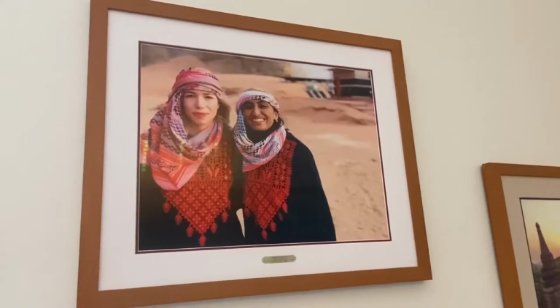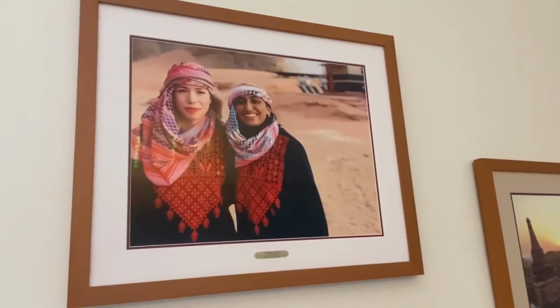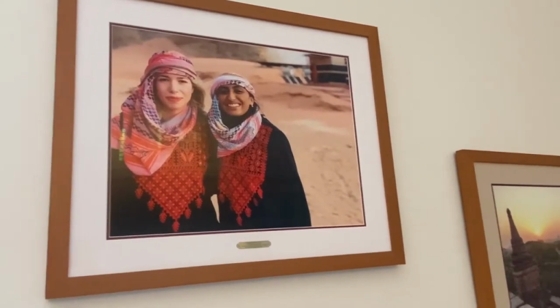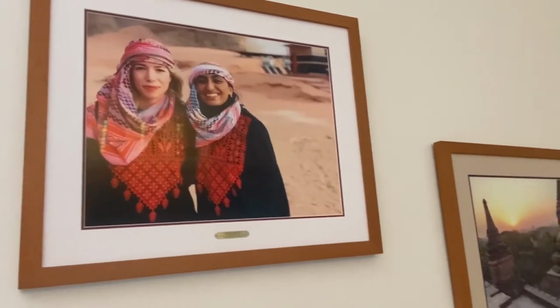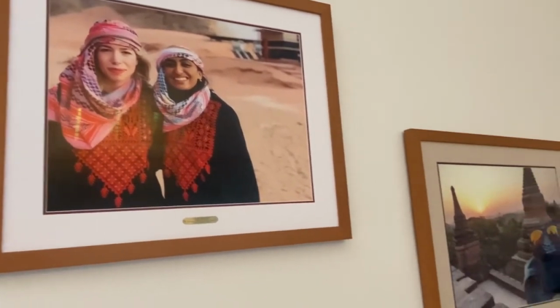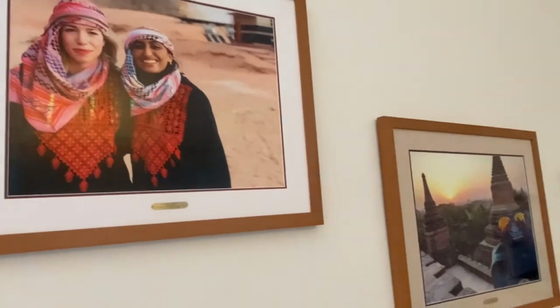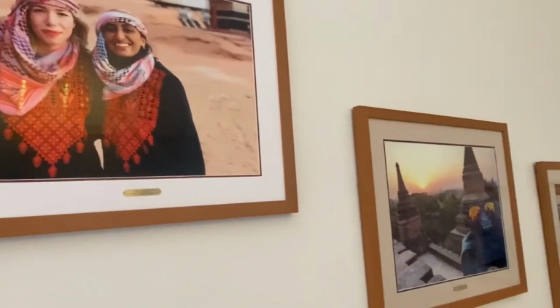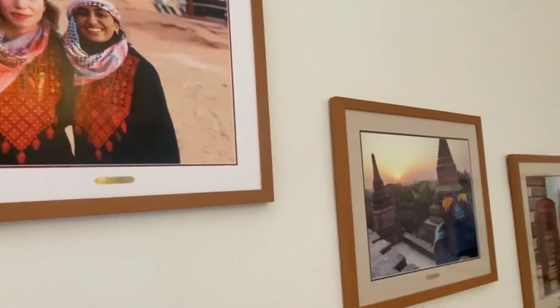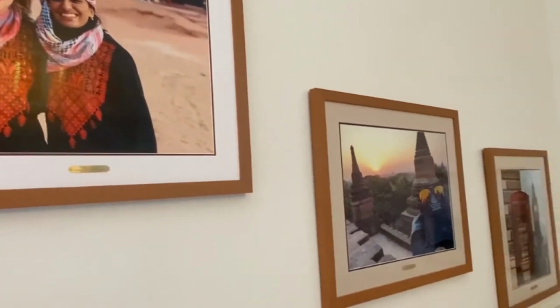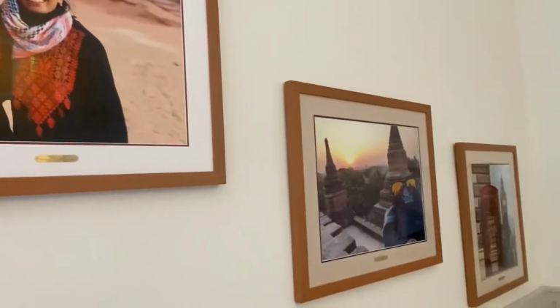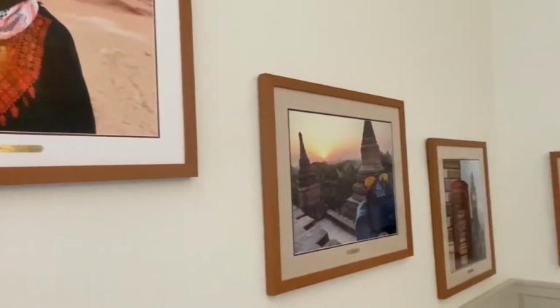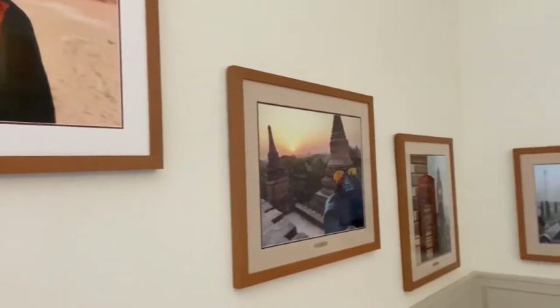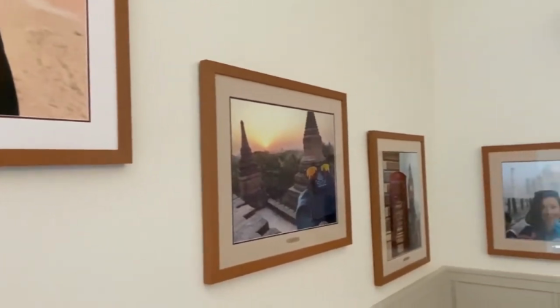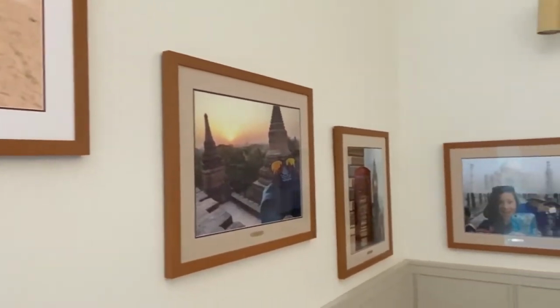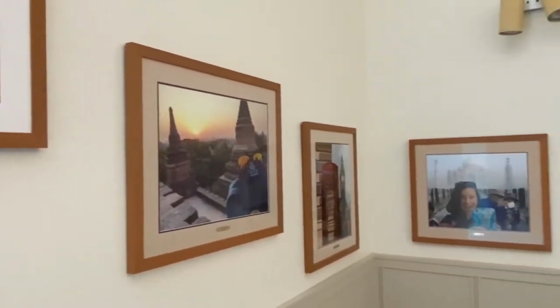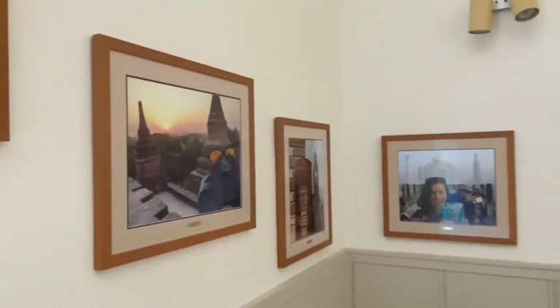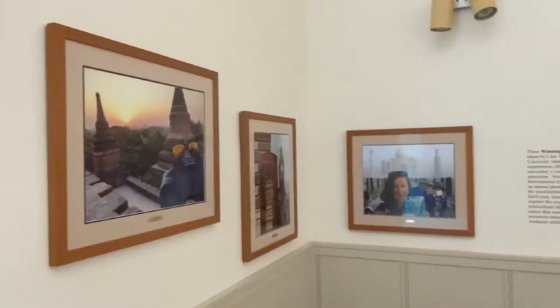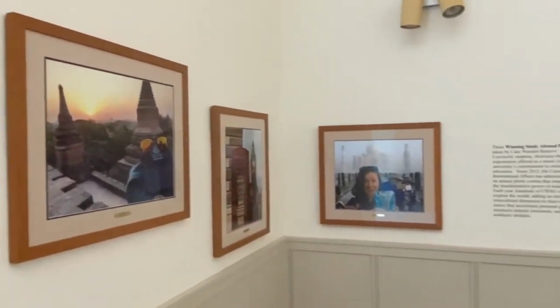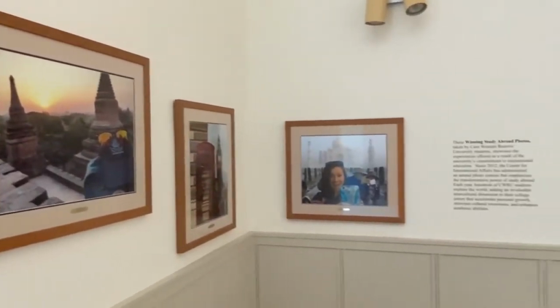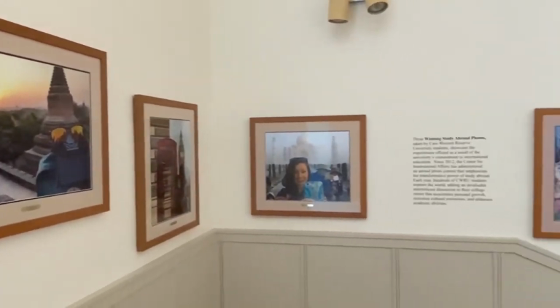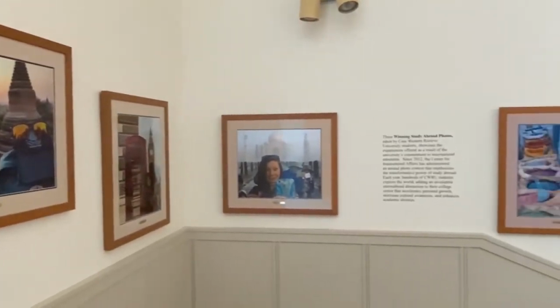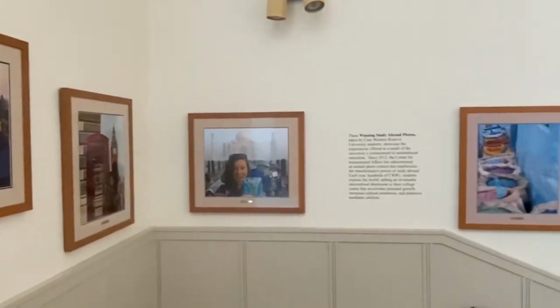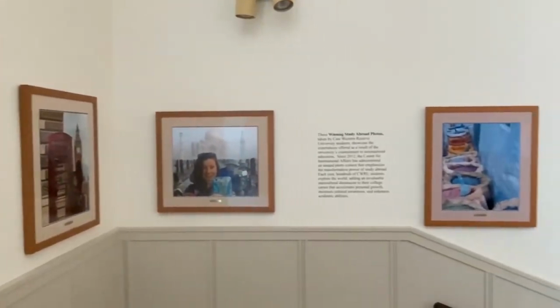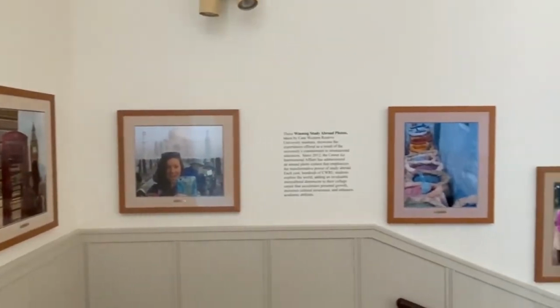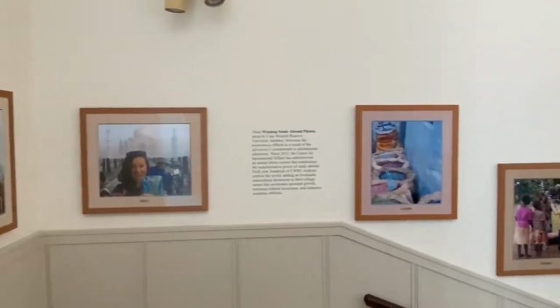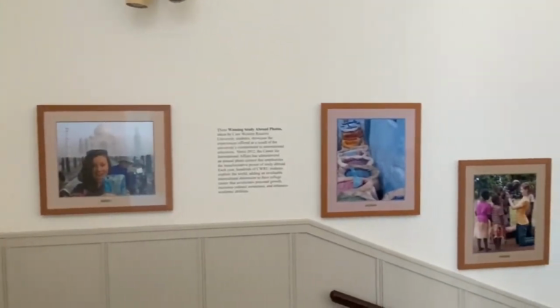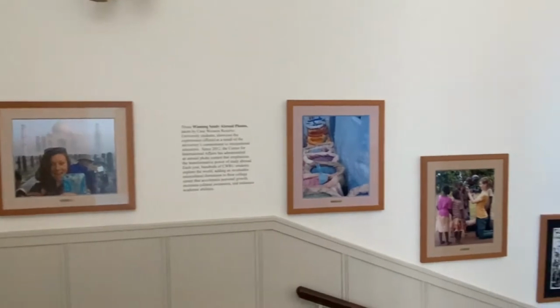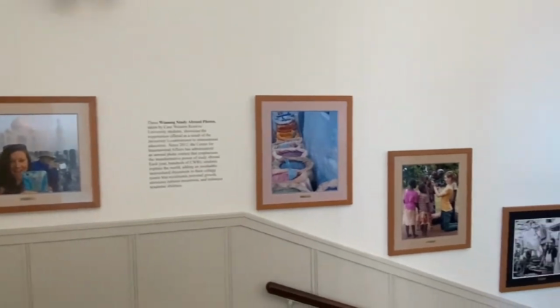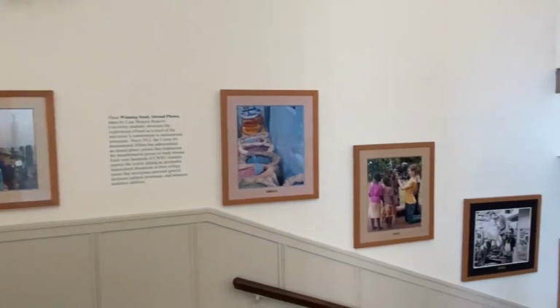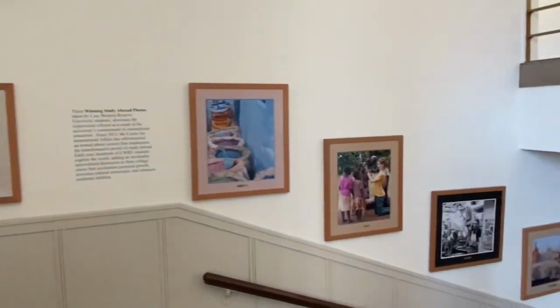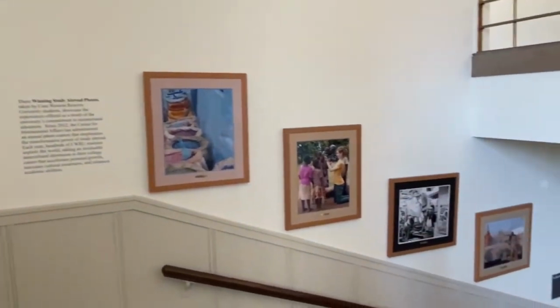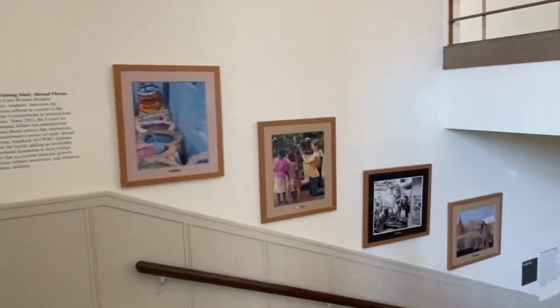You can take a trip around the world on our staircase, which features a gallery of winning photos from our annual study abroad photo contest.